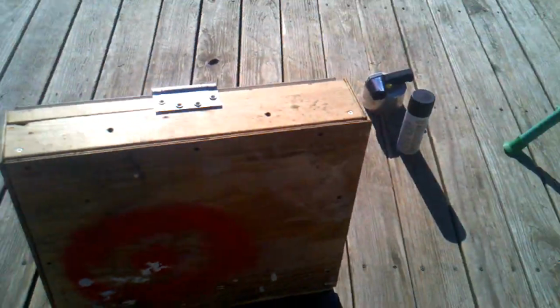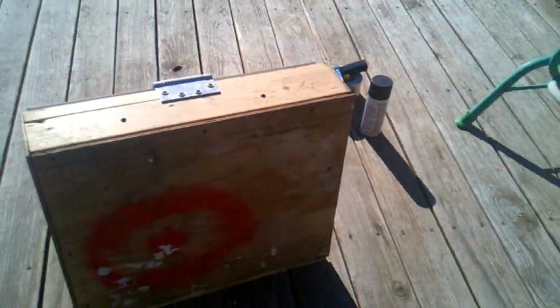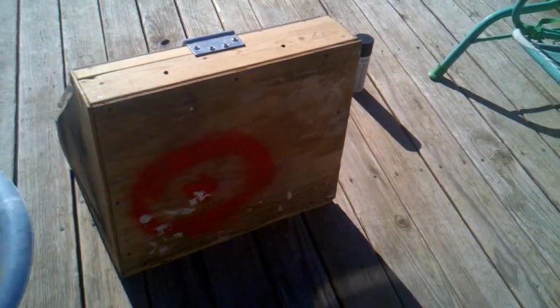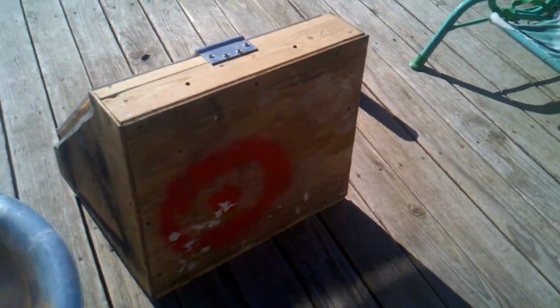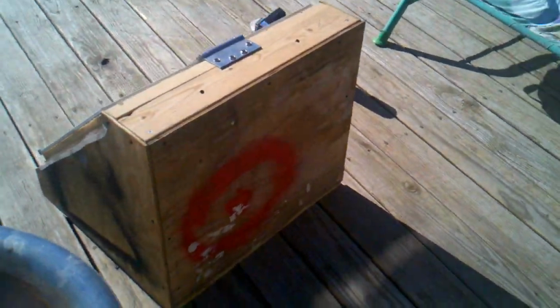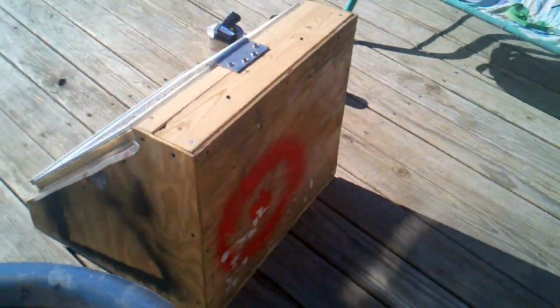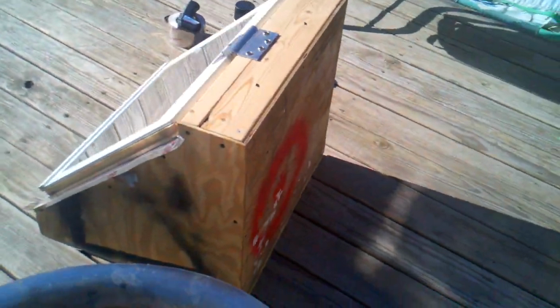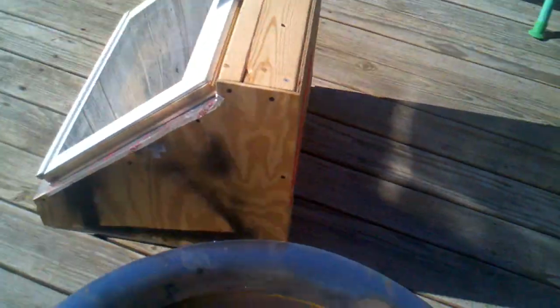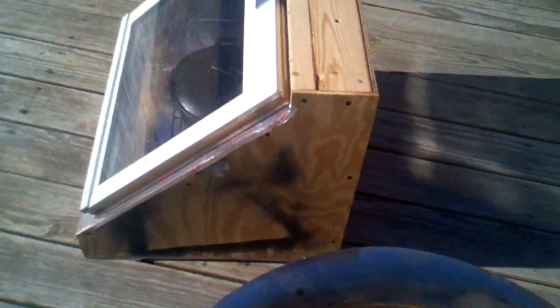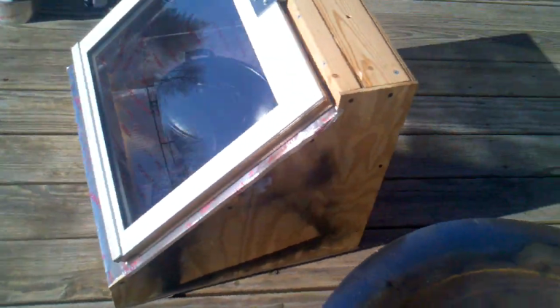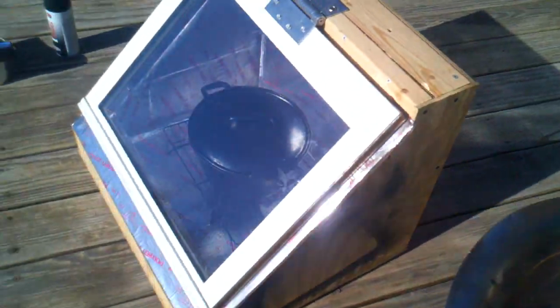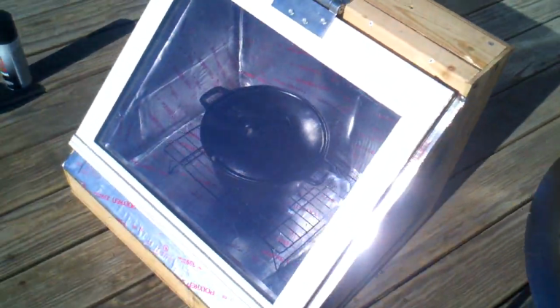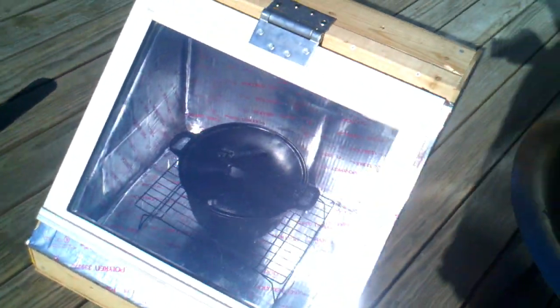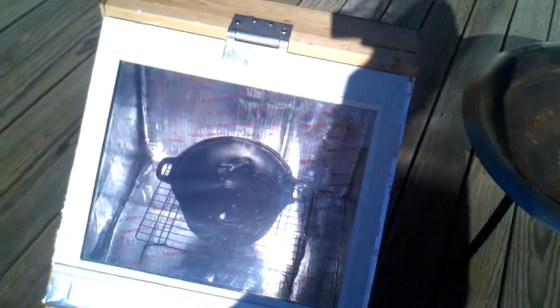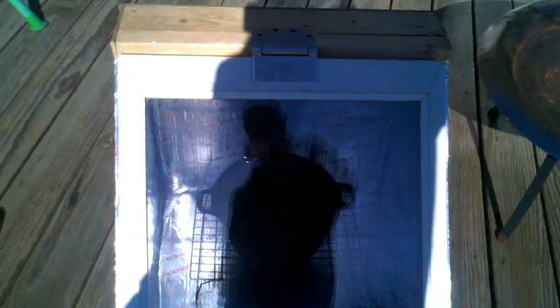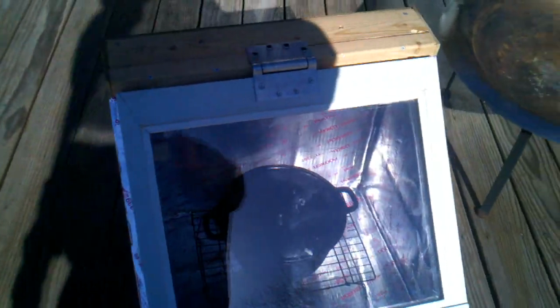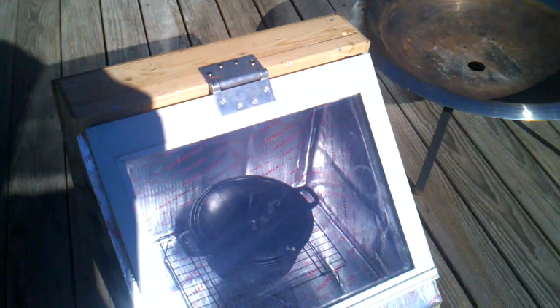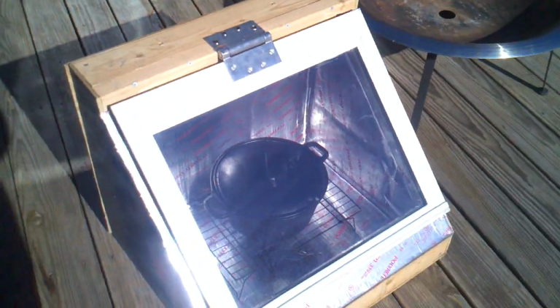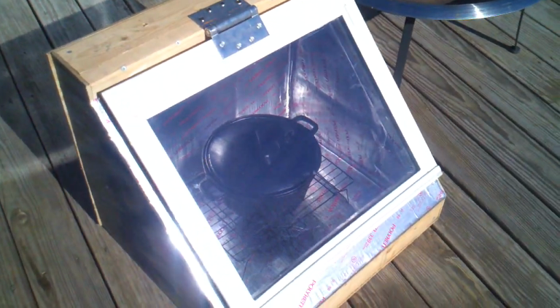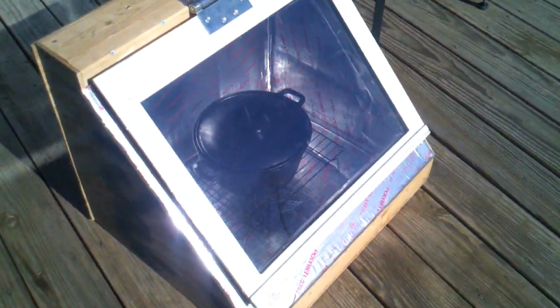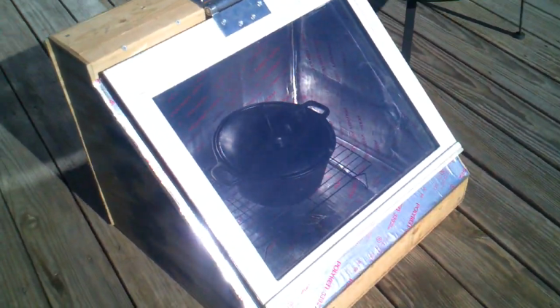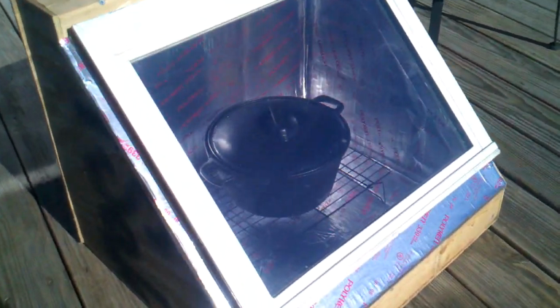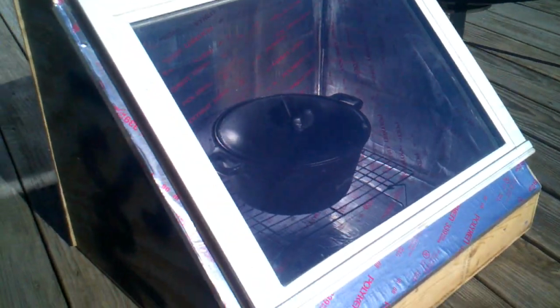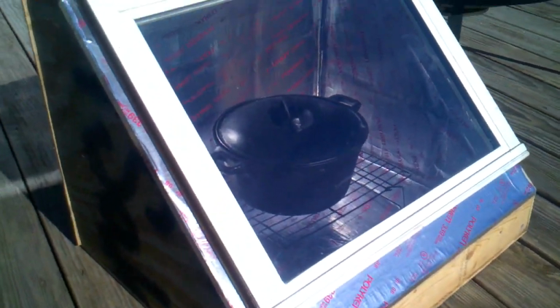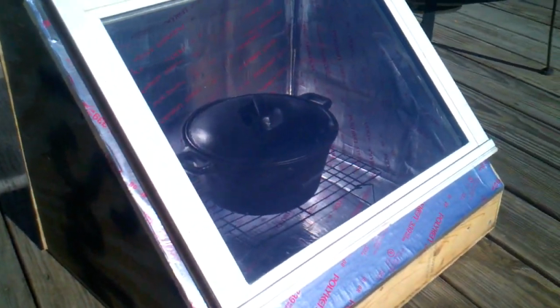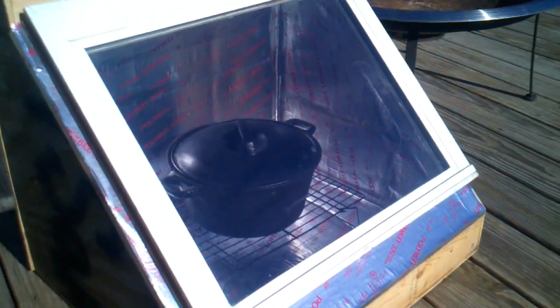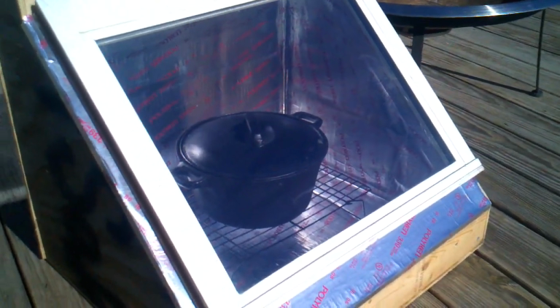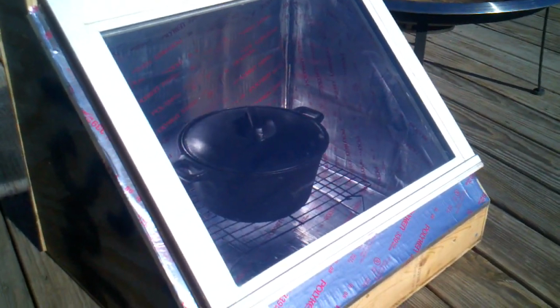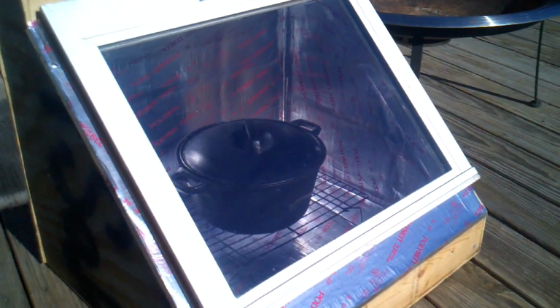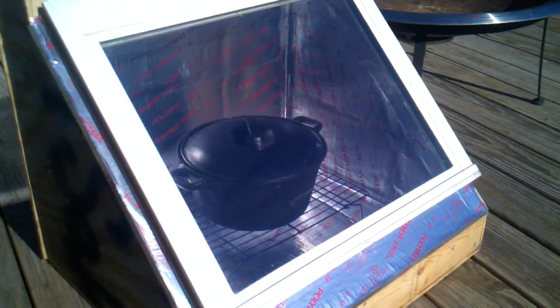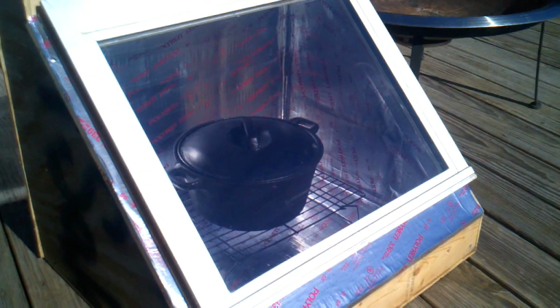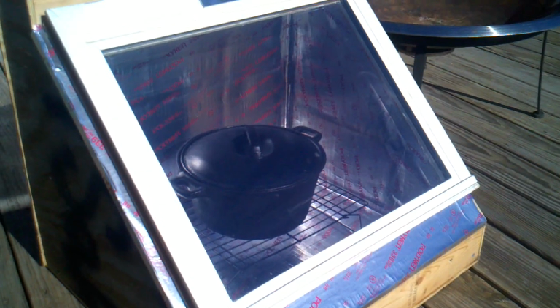I just made it out of some wood I had laying around. We'll test it out a little bit later when it gets up to temperature and see how hot I can get it today.